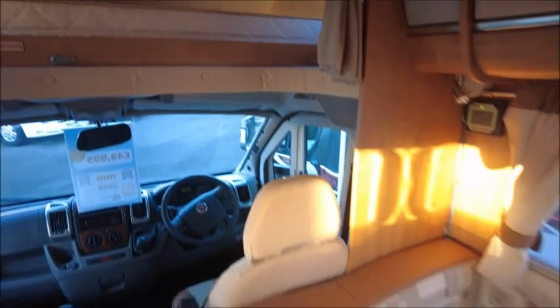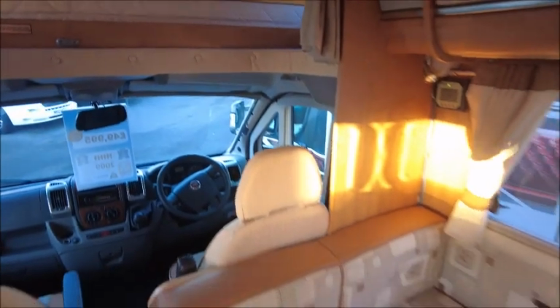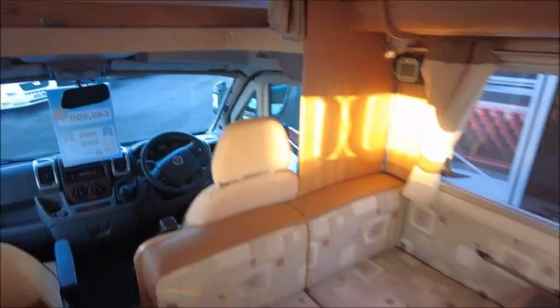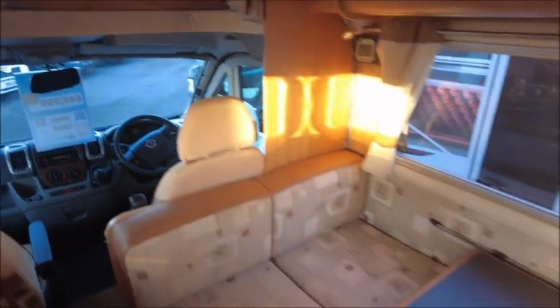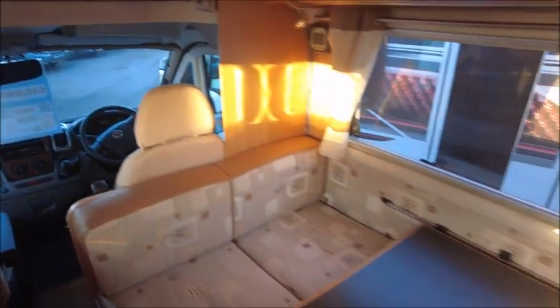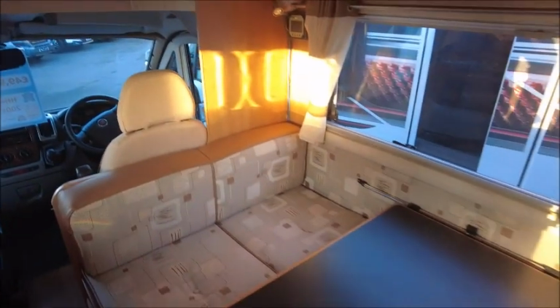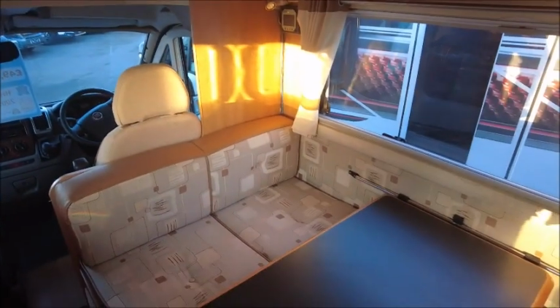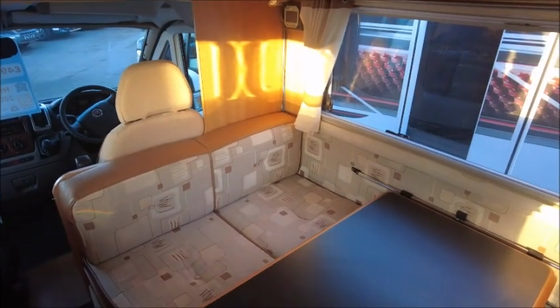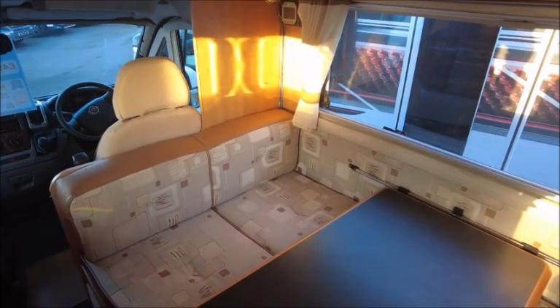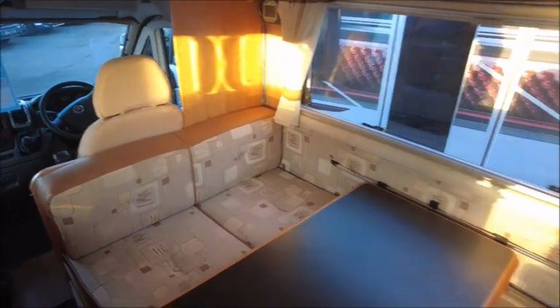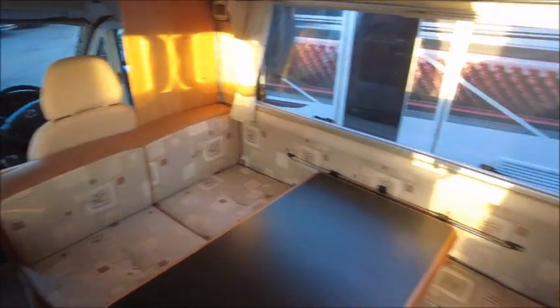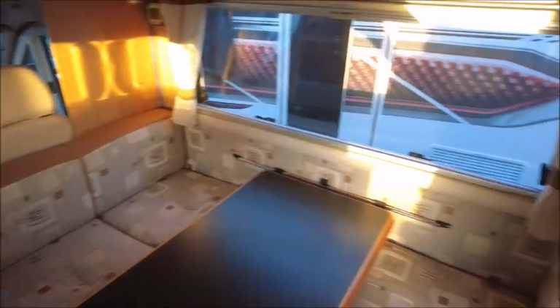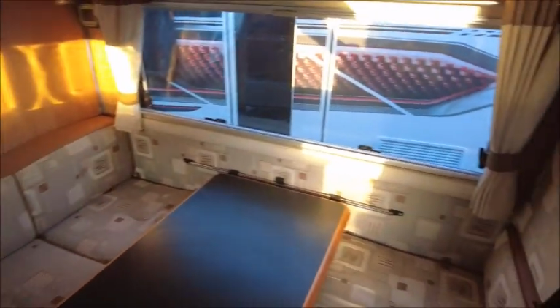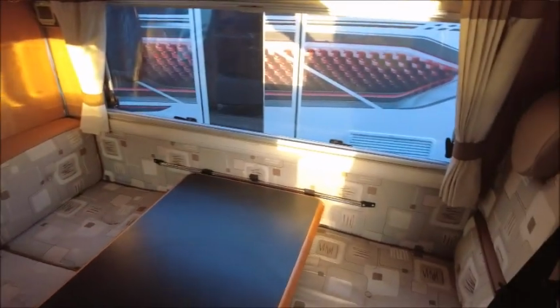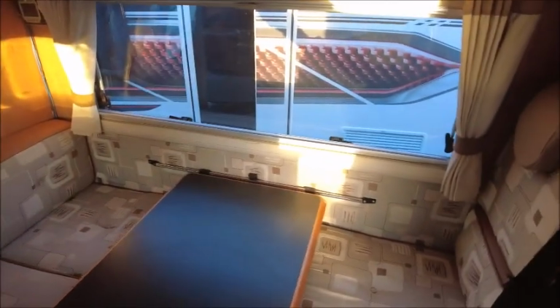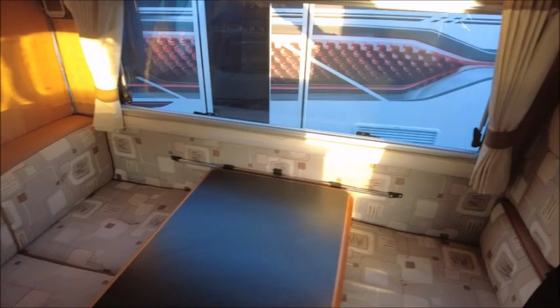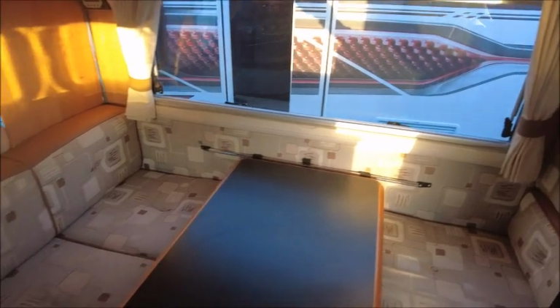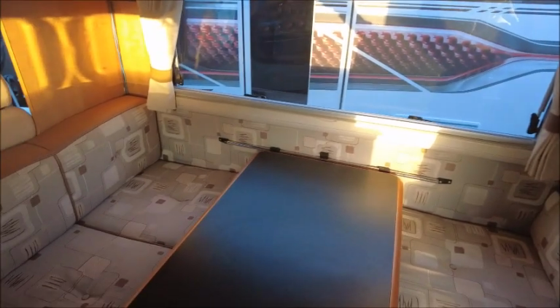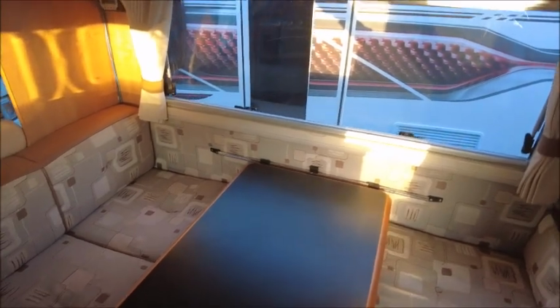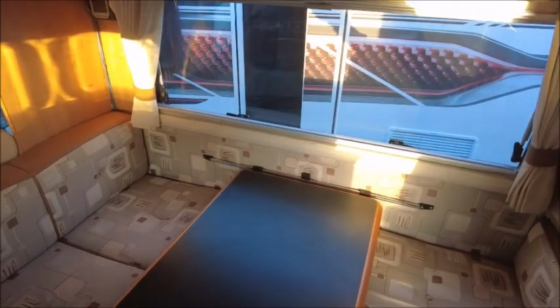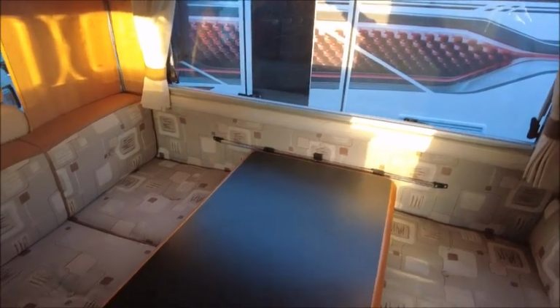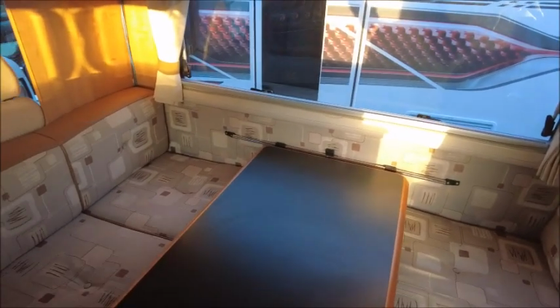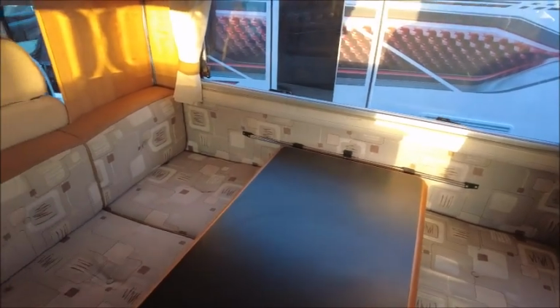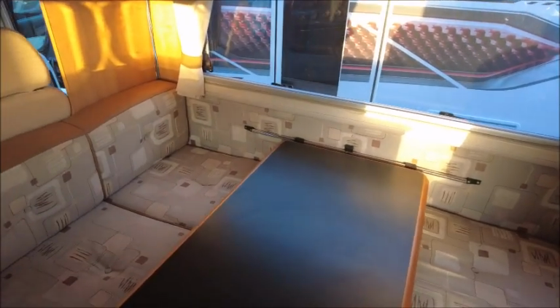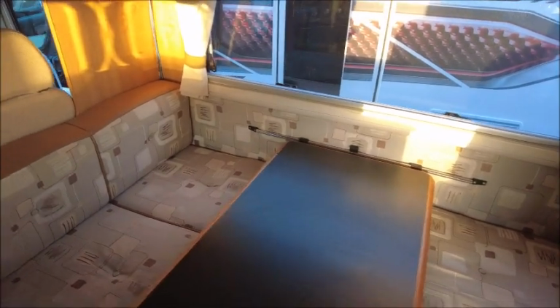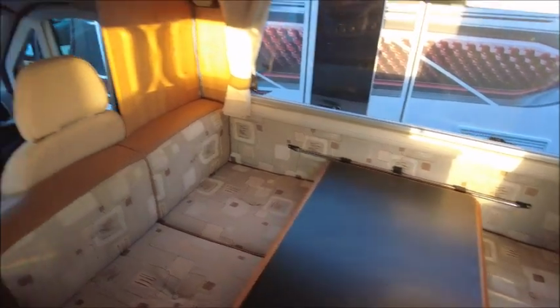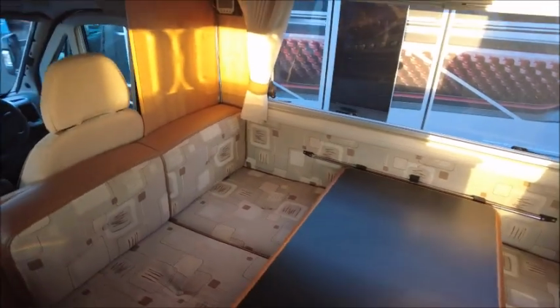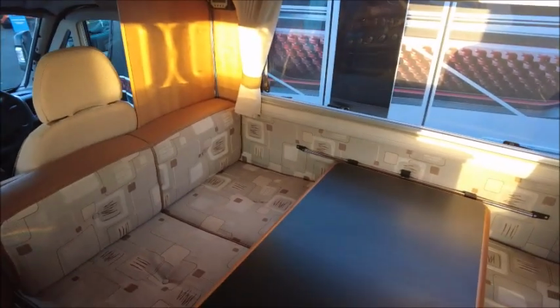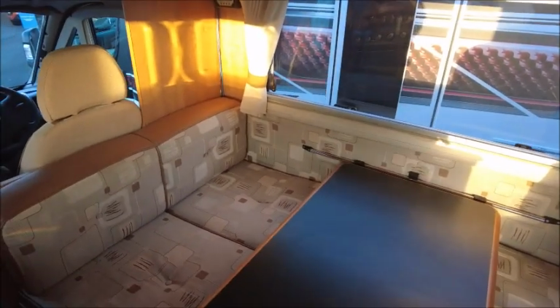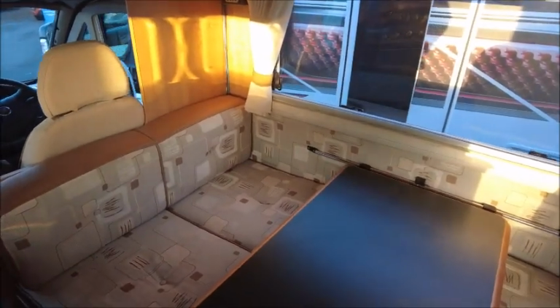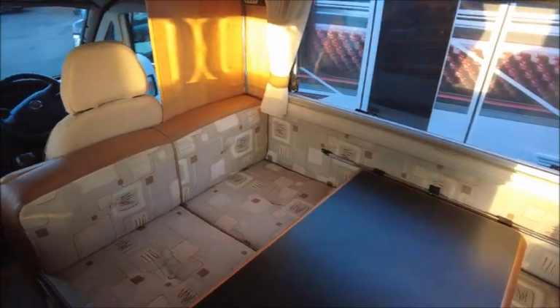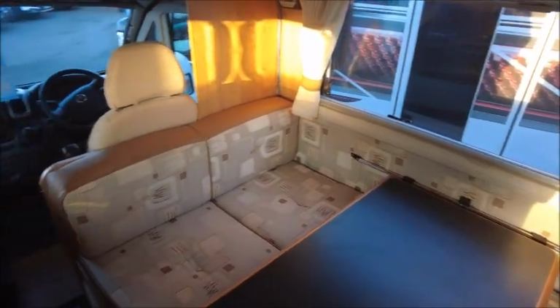Behind that are additional seats with belts, and a fold-away table, so this area can also make into a double at night time.